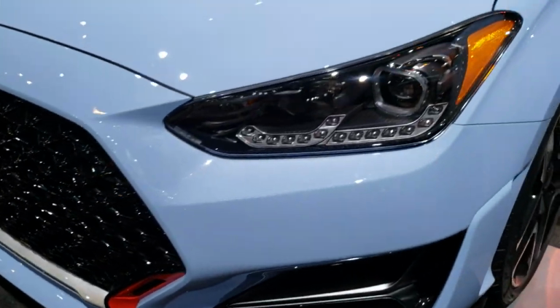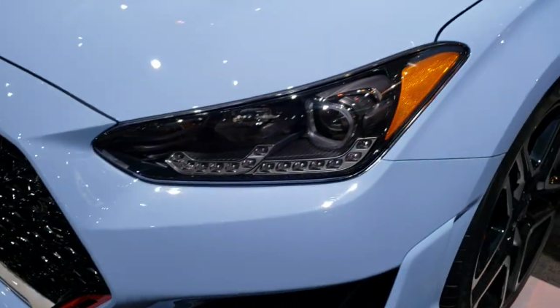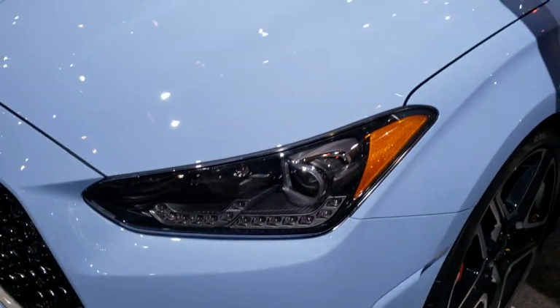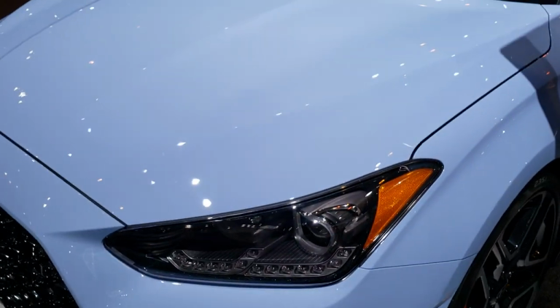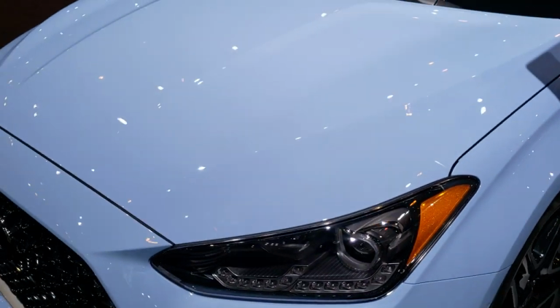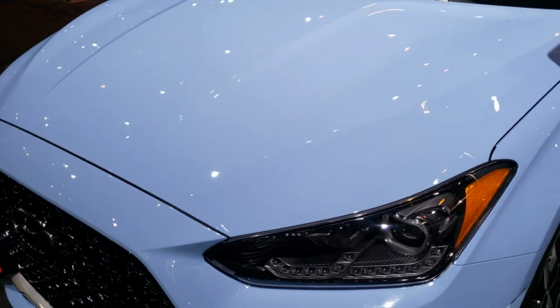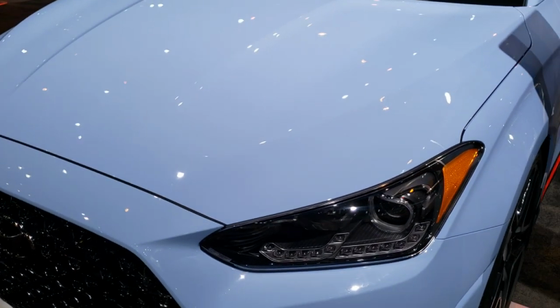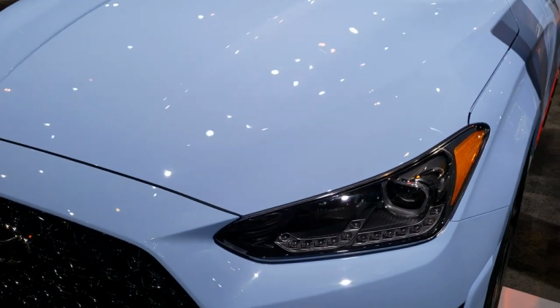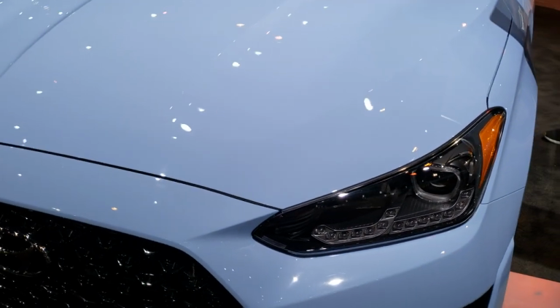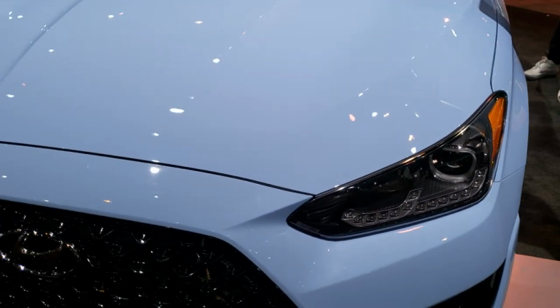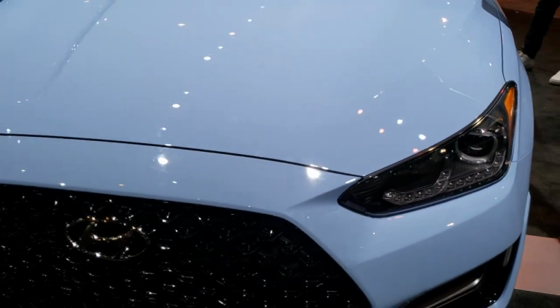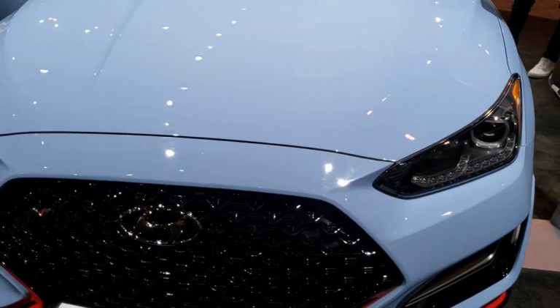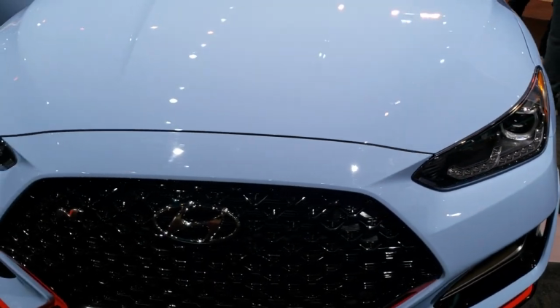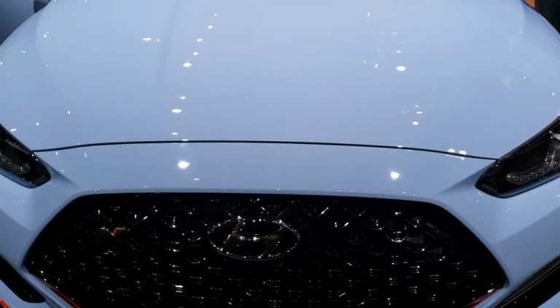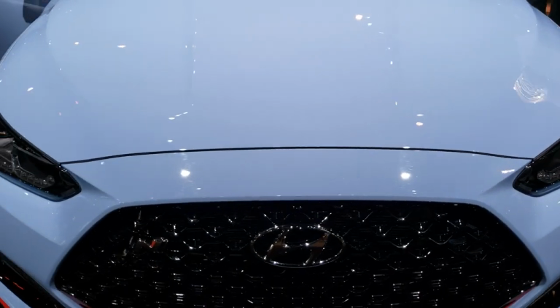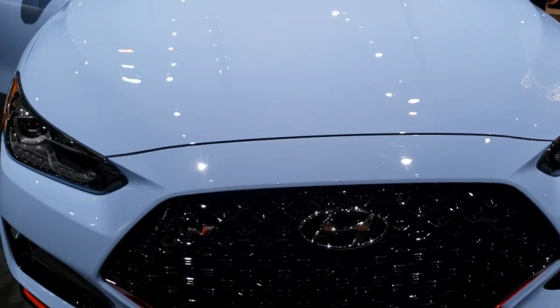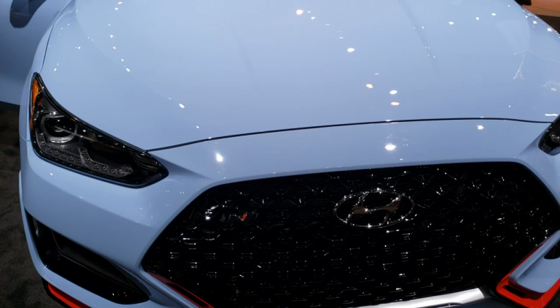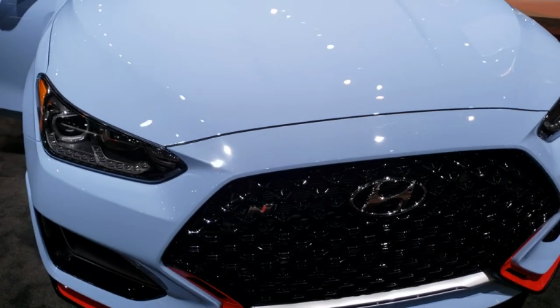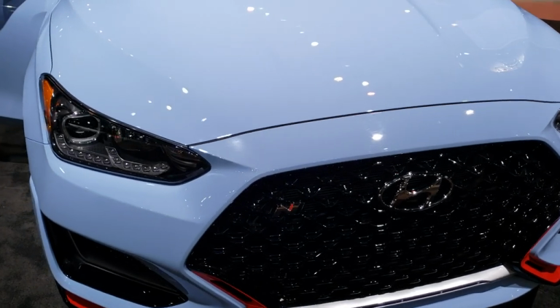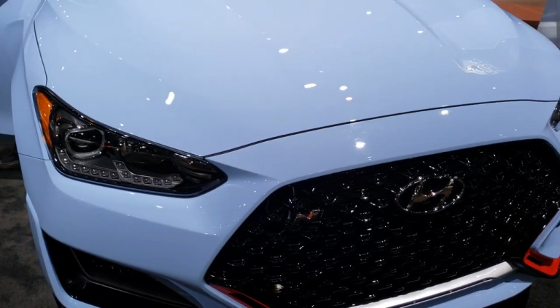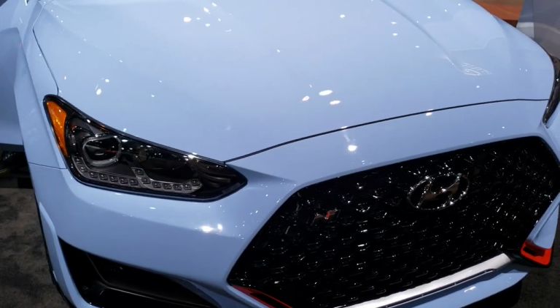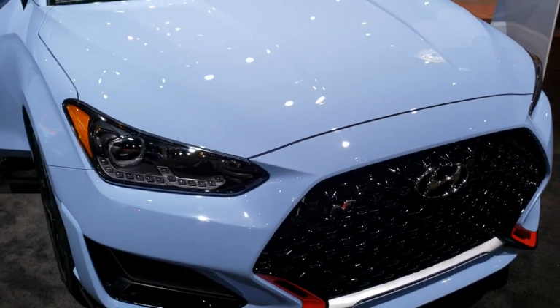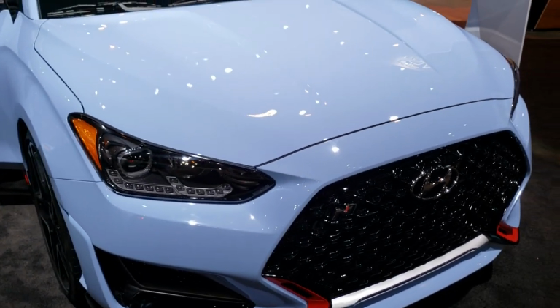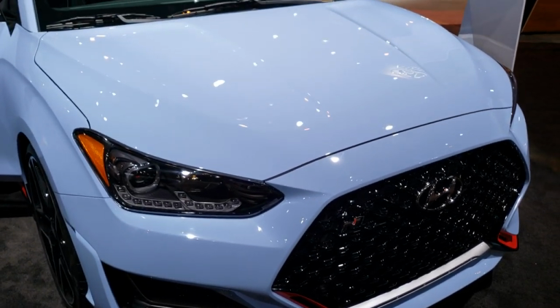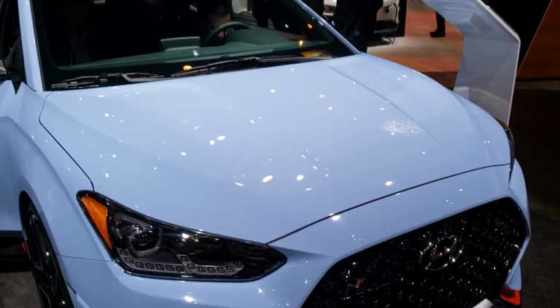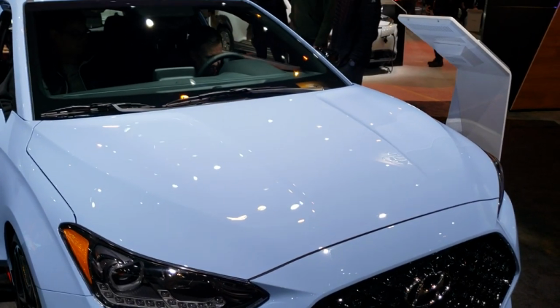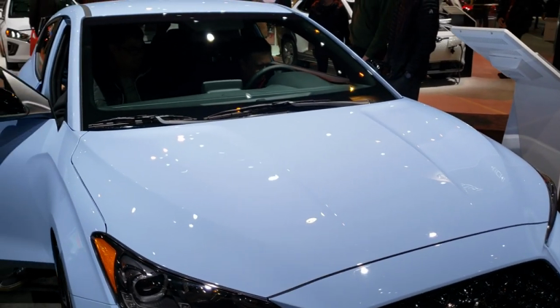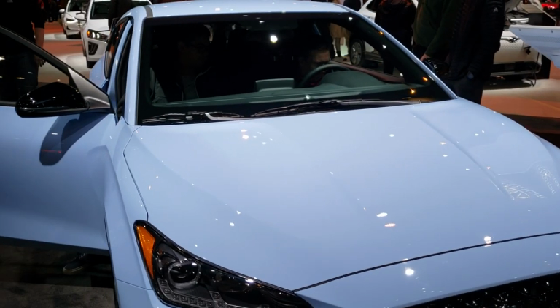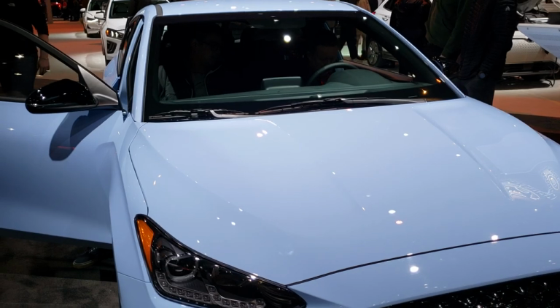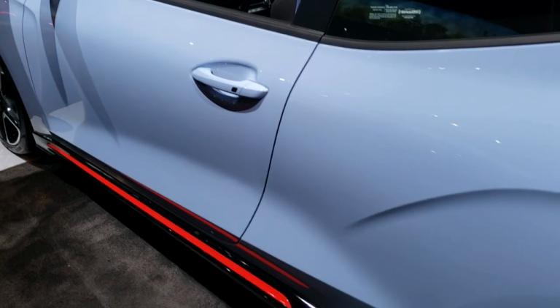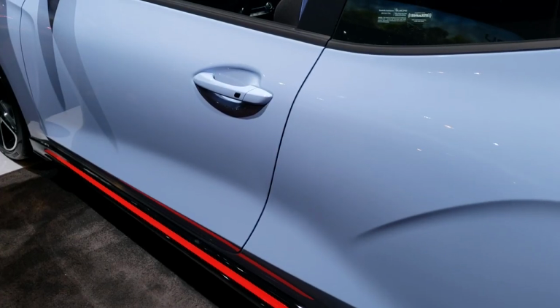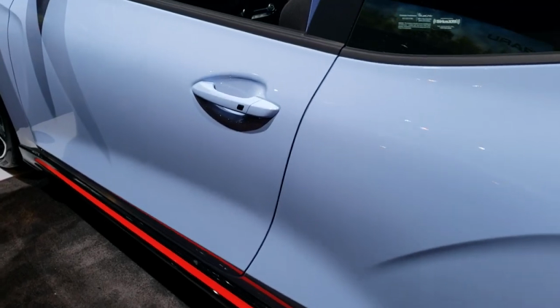This car comes in — the N comes in four different colors: chalk white, performance blue, racing red, and ultra black. And this one is the performance blue. We'll get inside in just a second here.